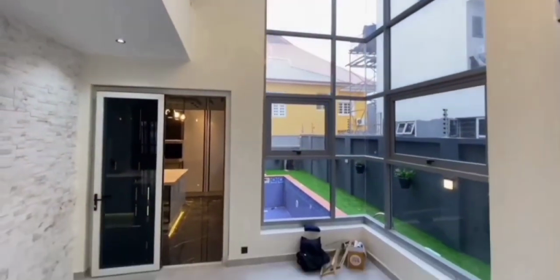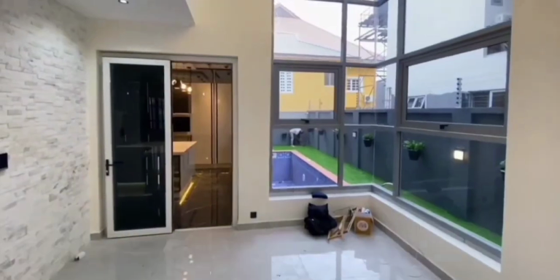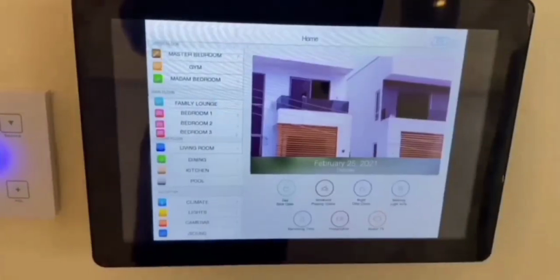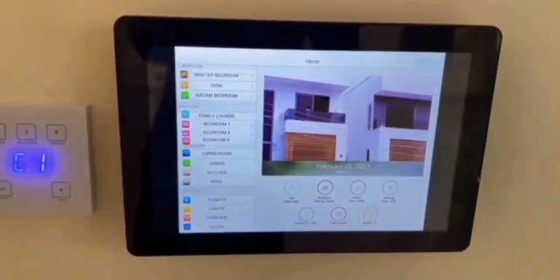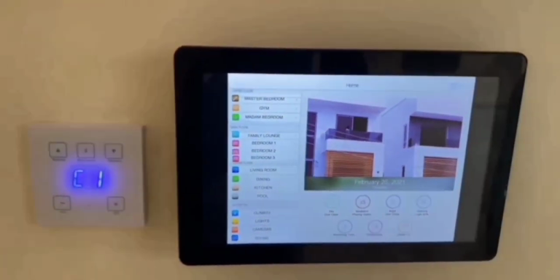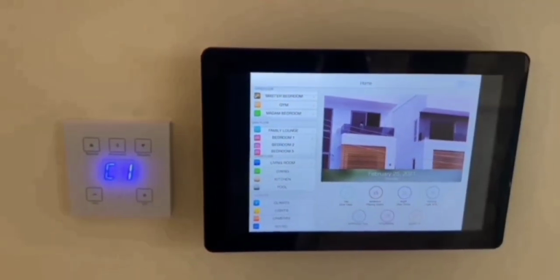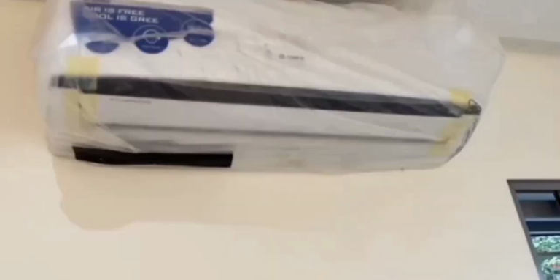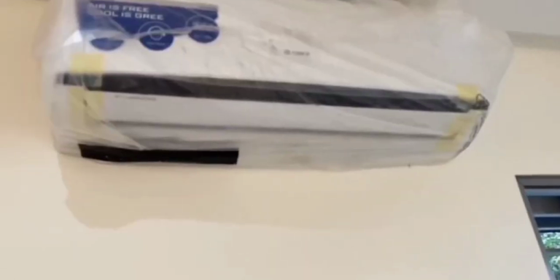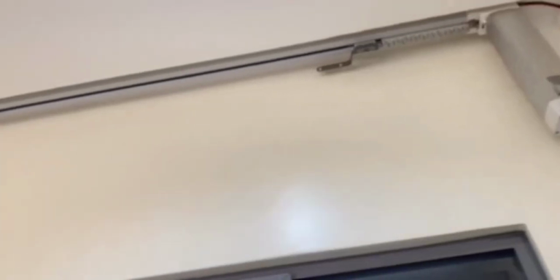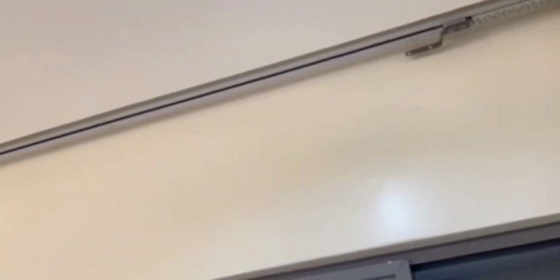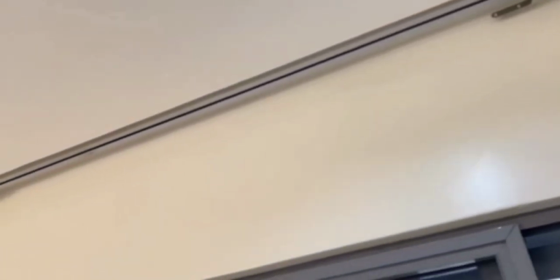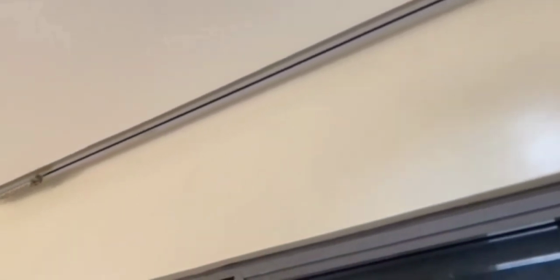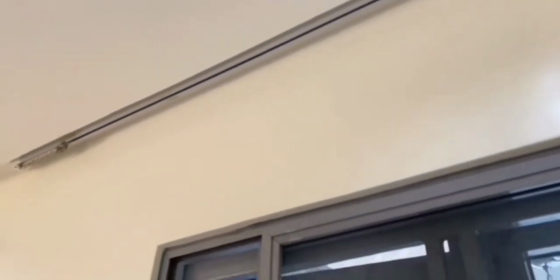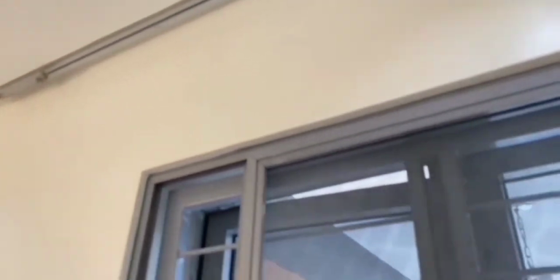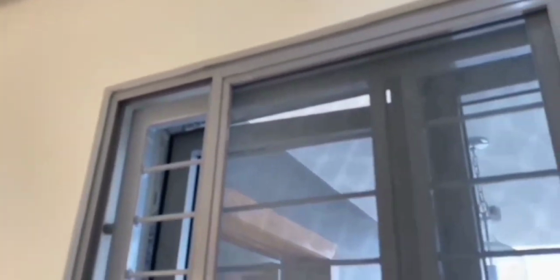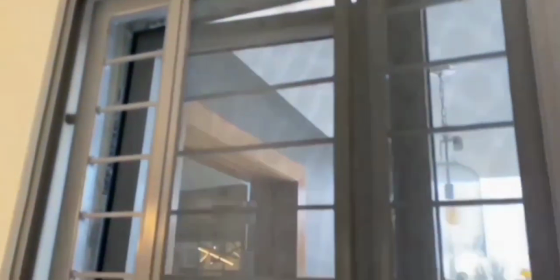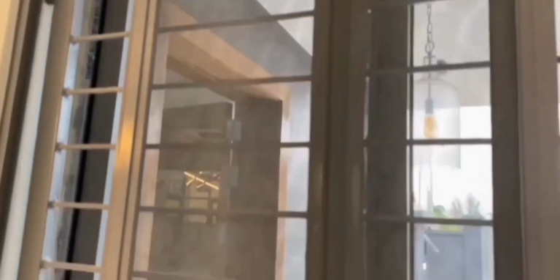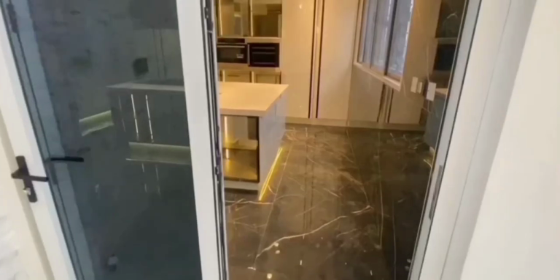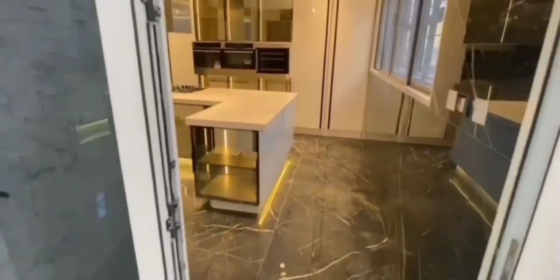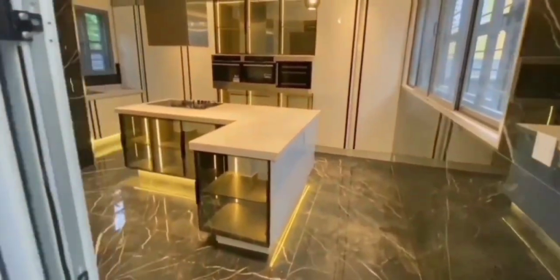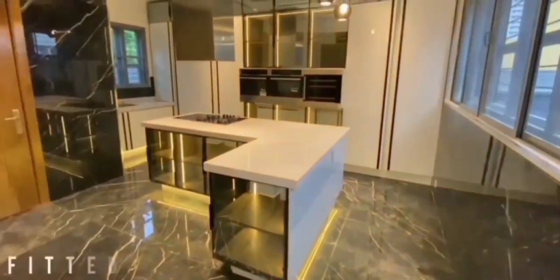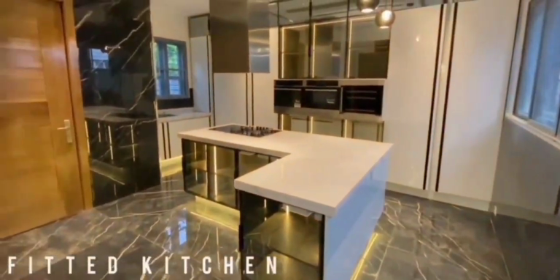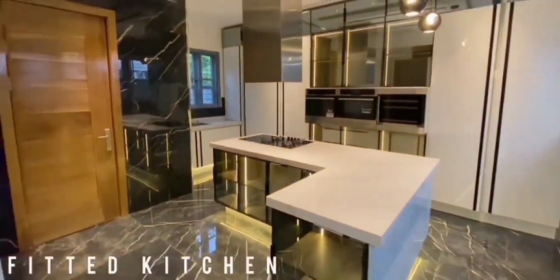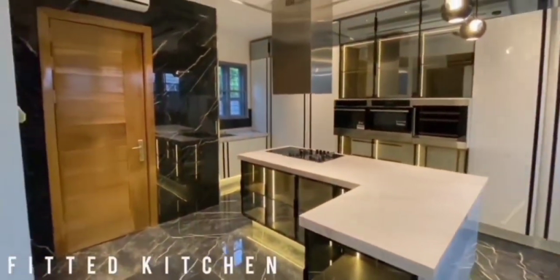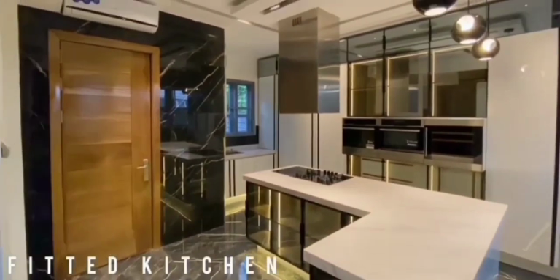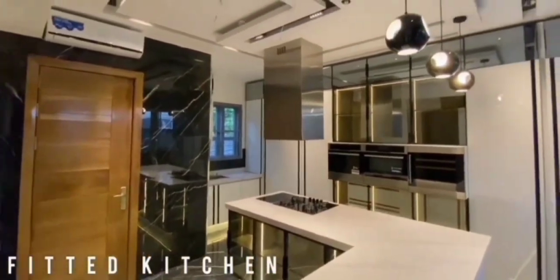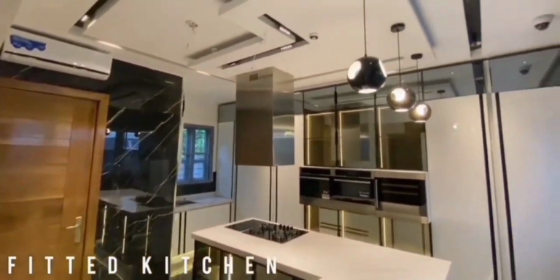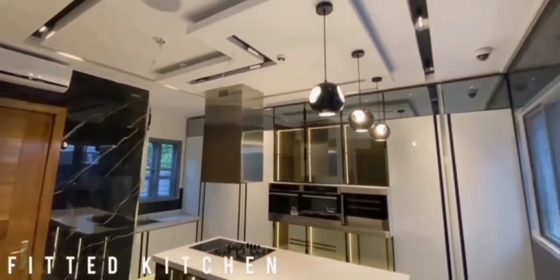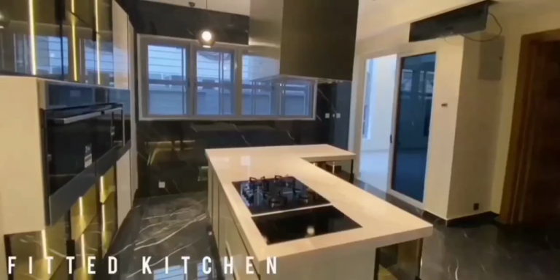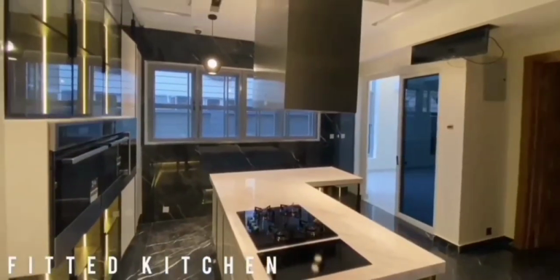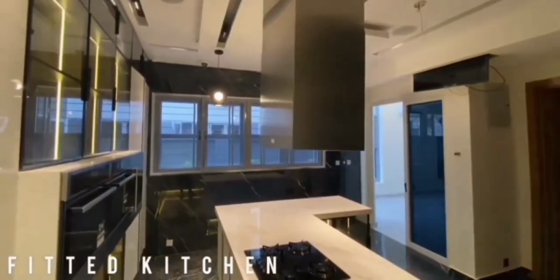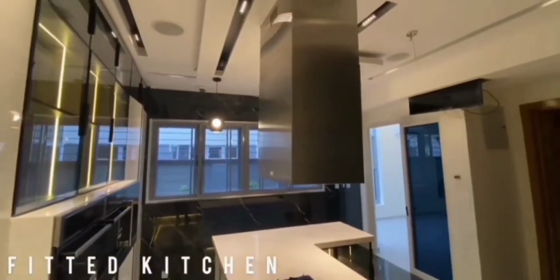Just take a look at the dining area — this is wonderful. And this kitchen is one of the best kitchens I've seen so far; it's very beautiful.